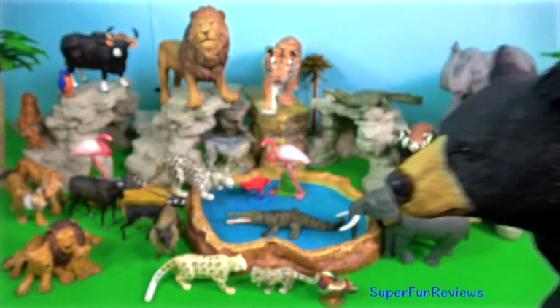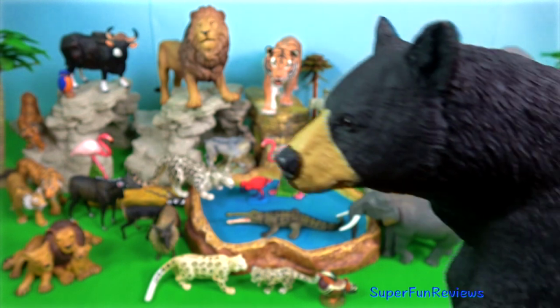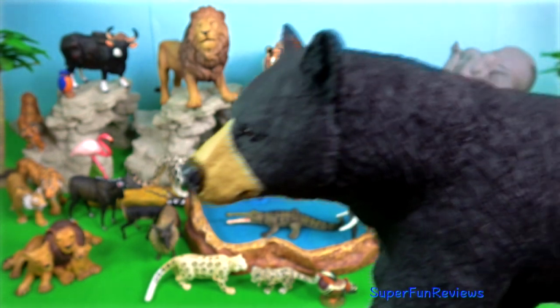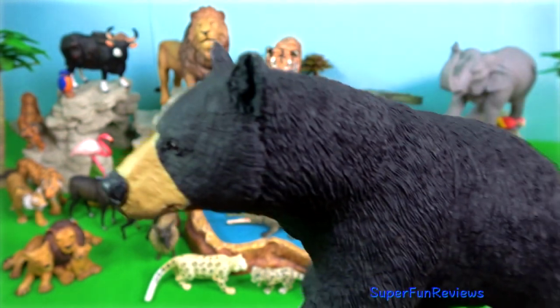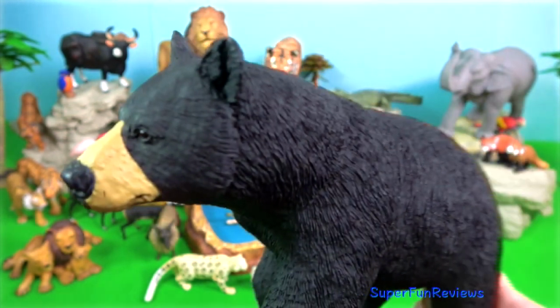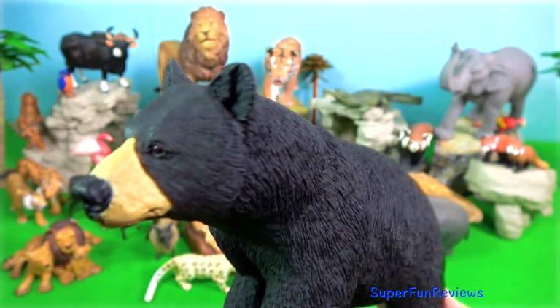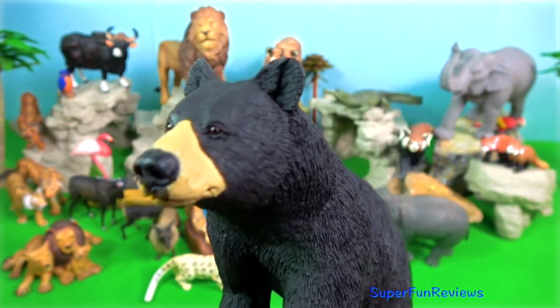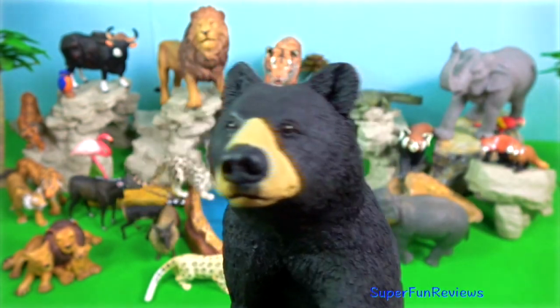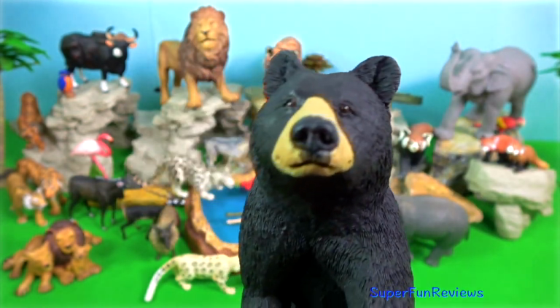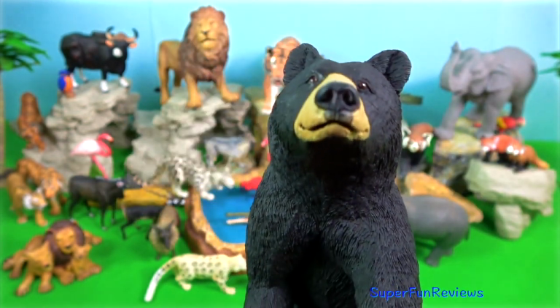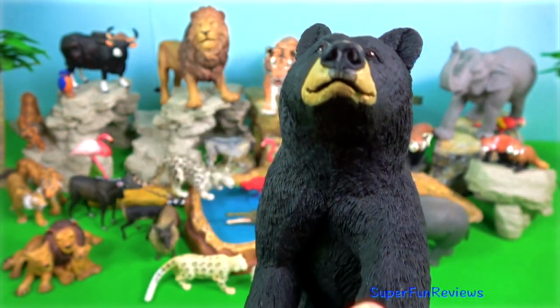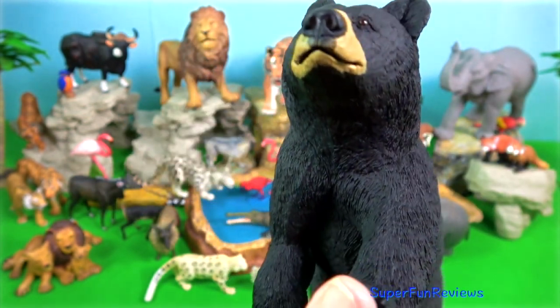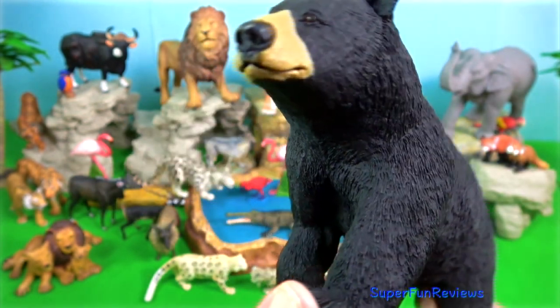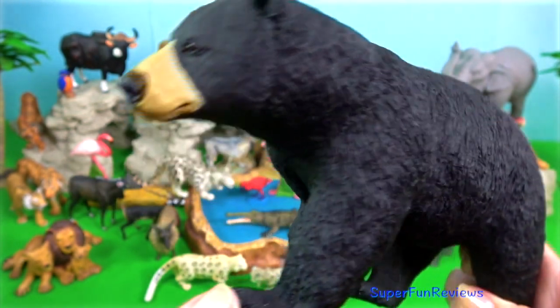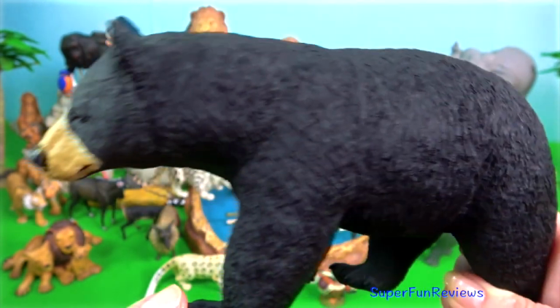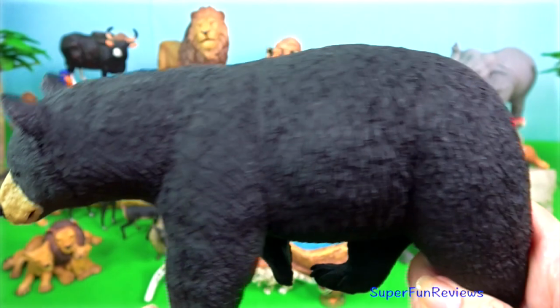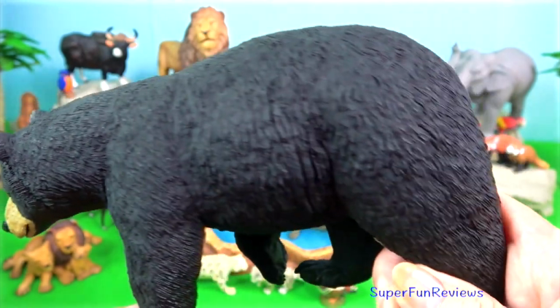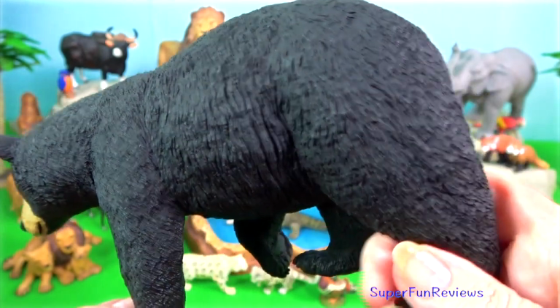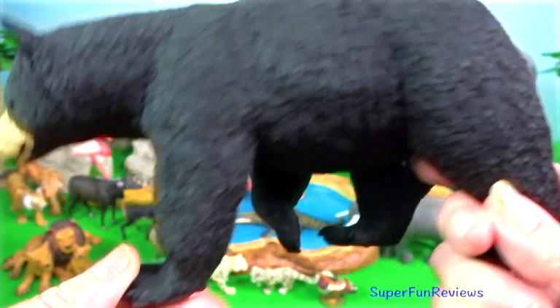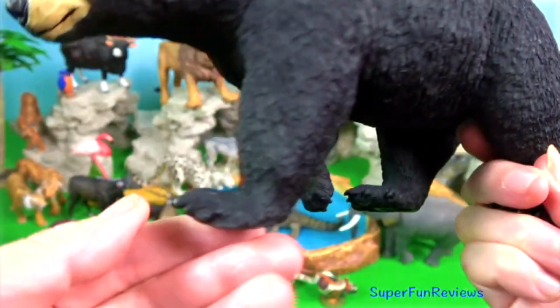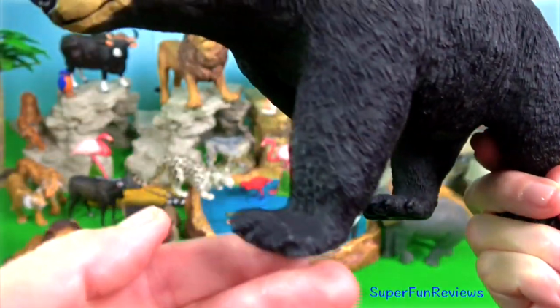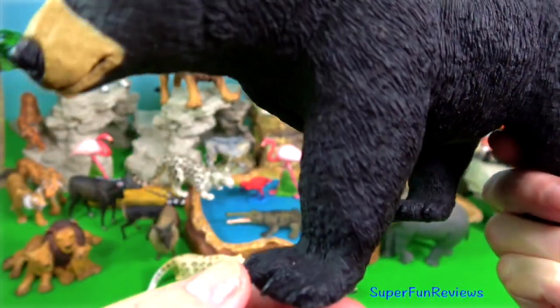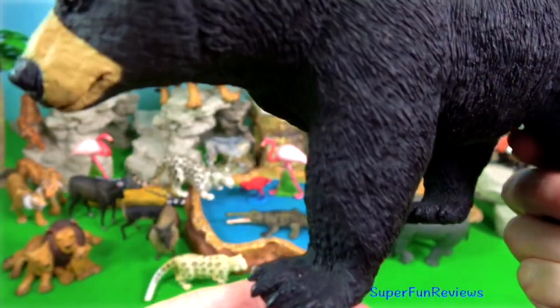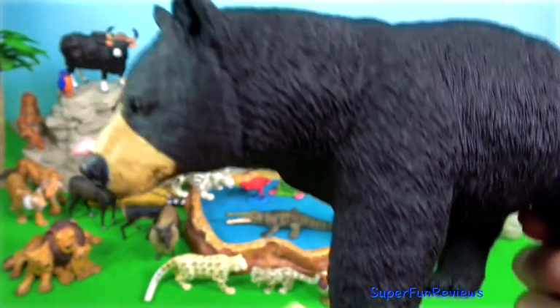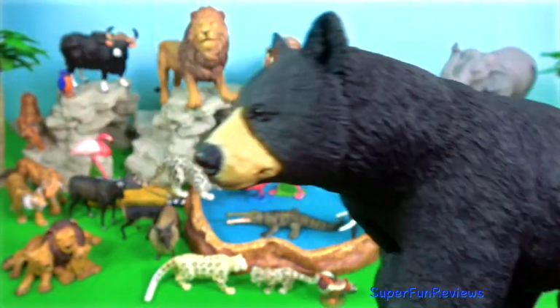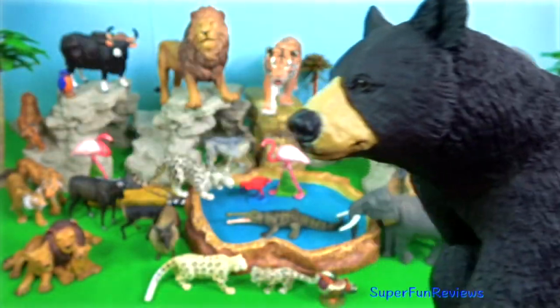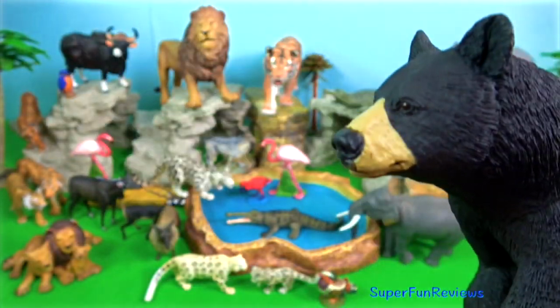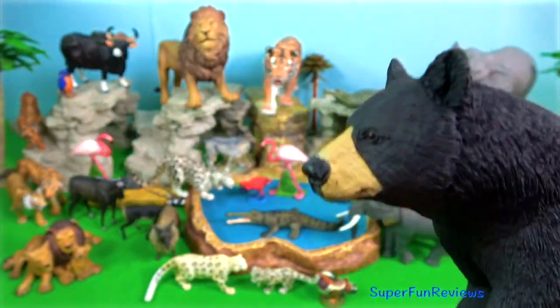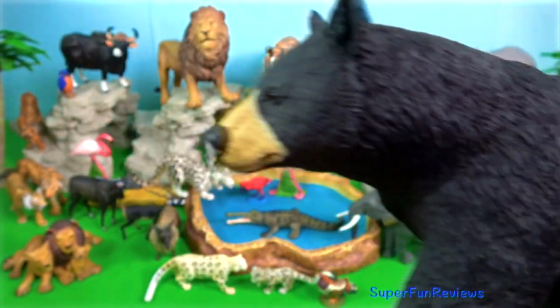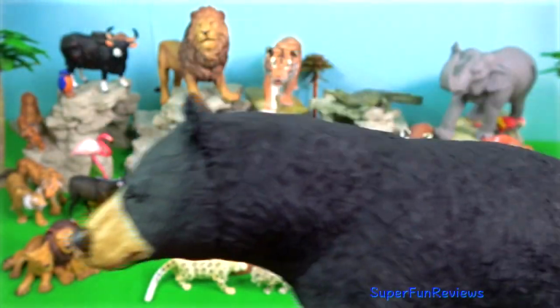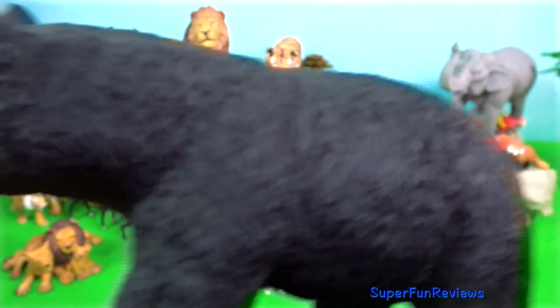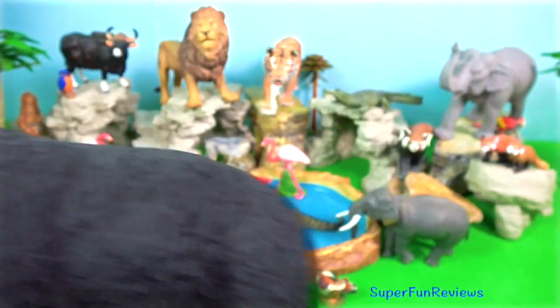Black bear. This is an American black bear. You can see the difference between this and the Asiatic bears.